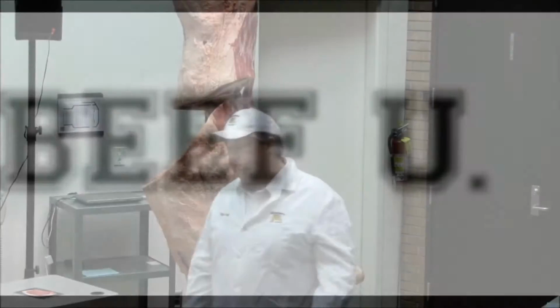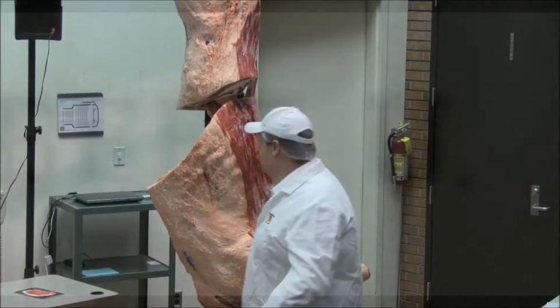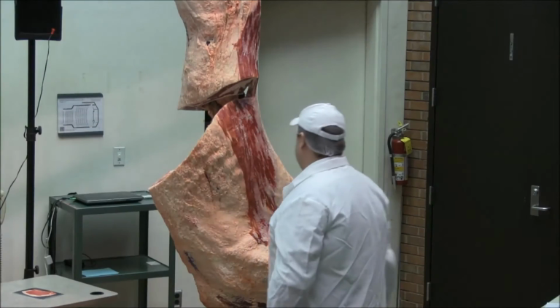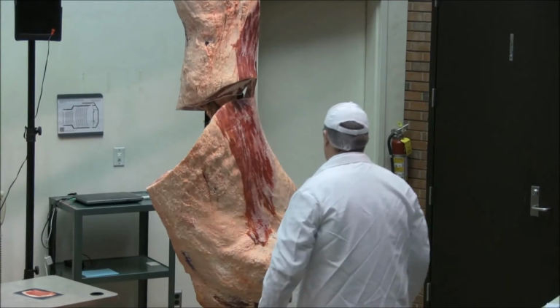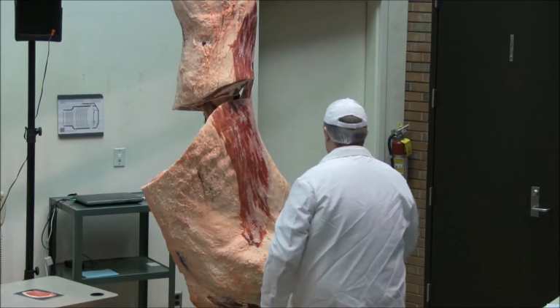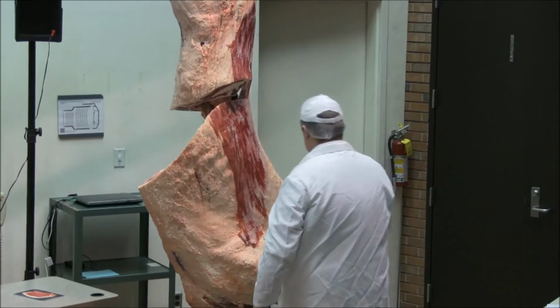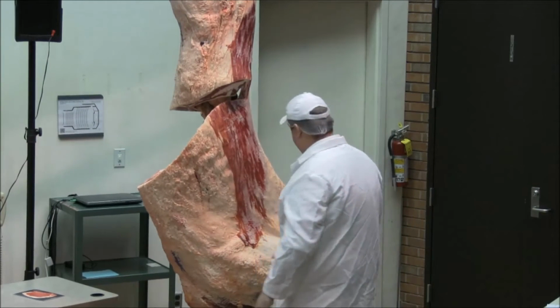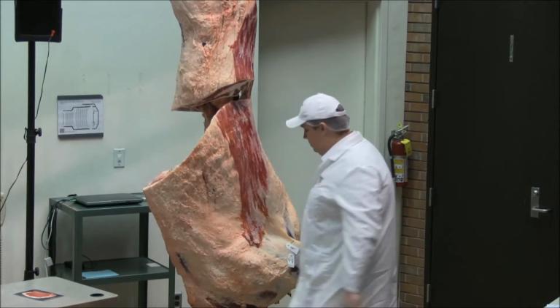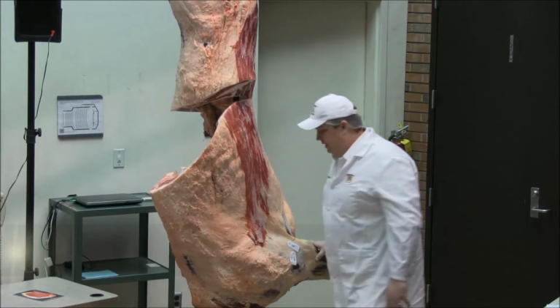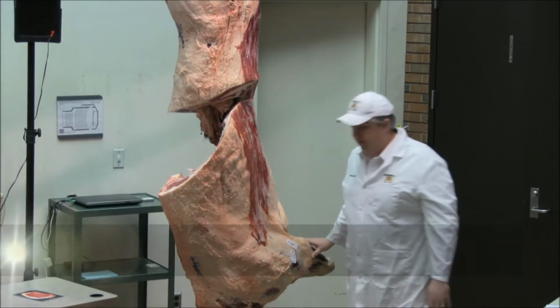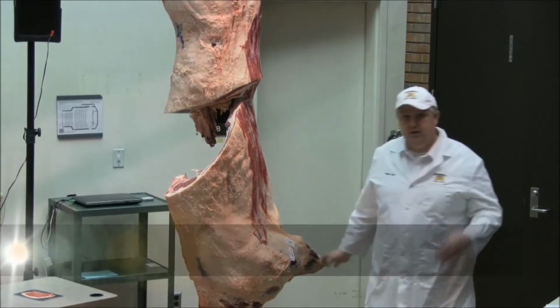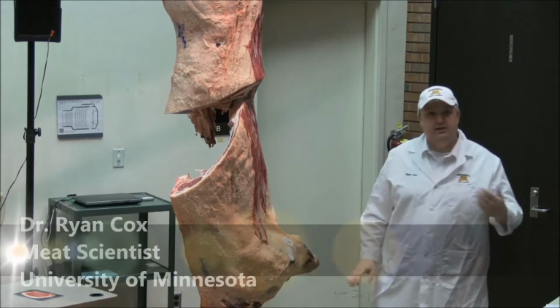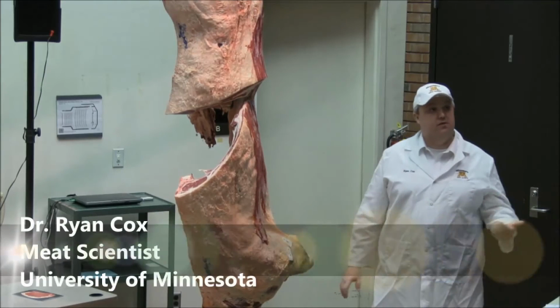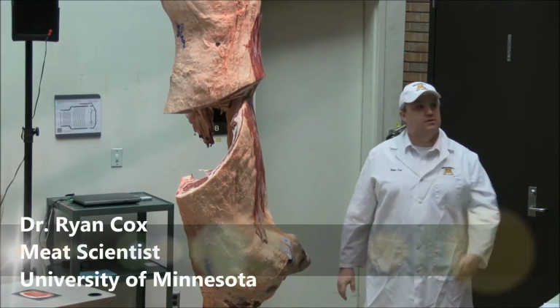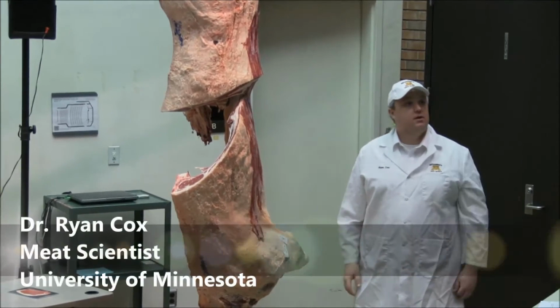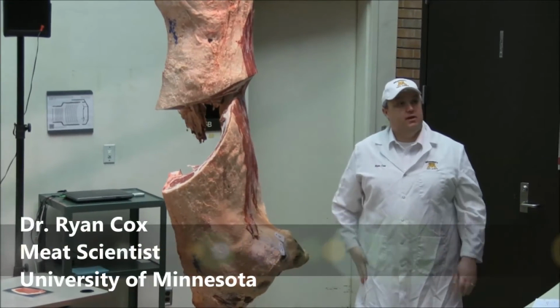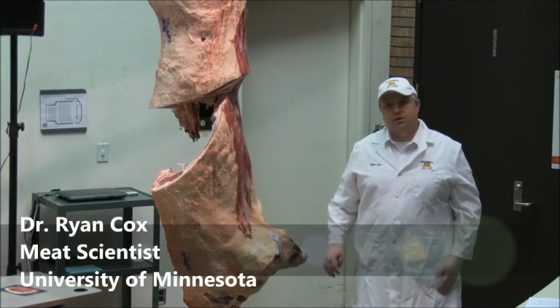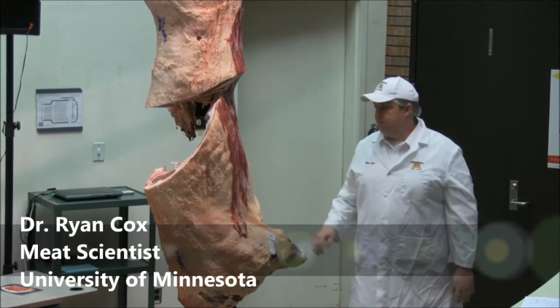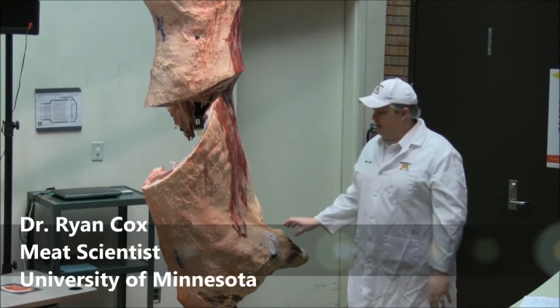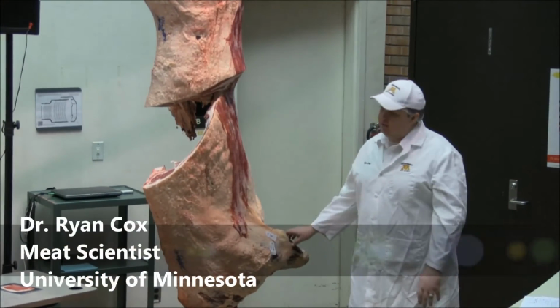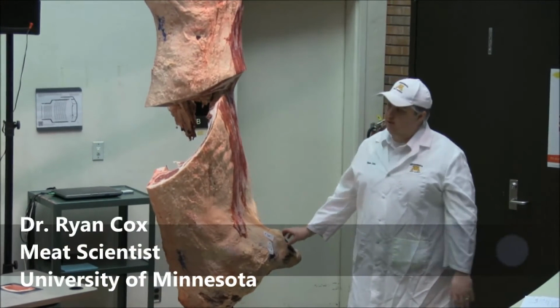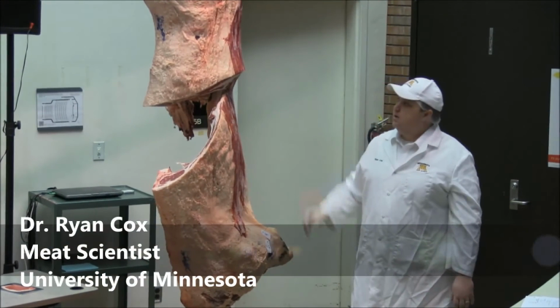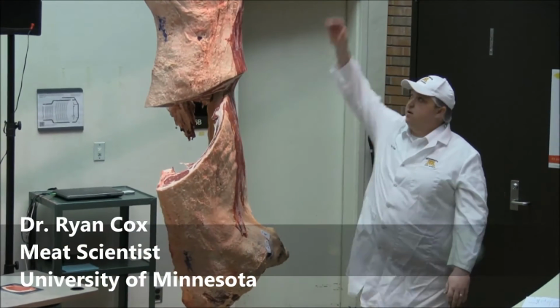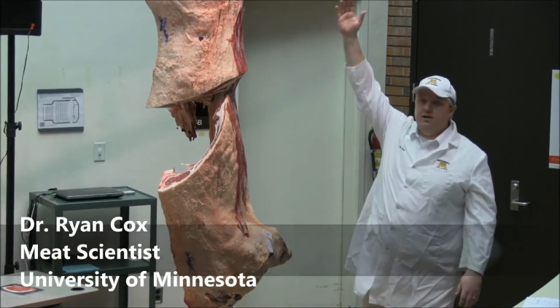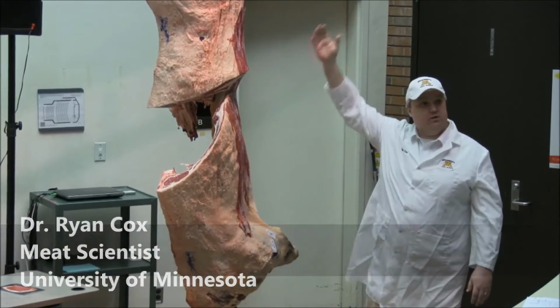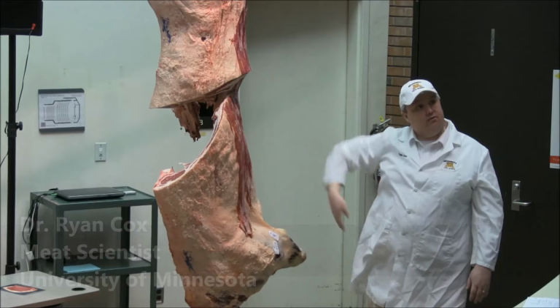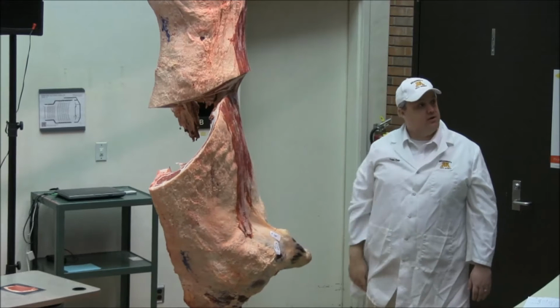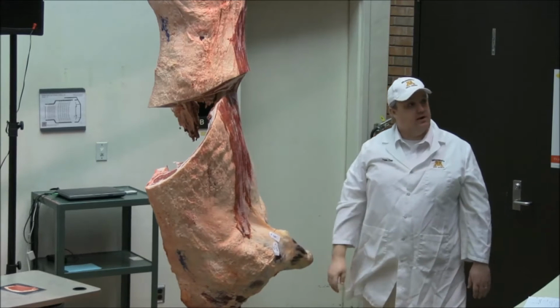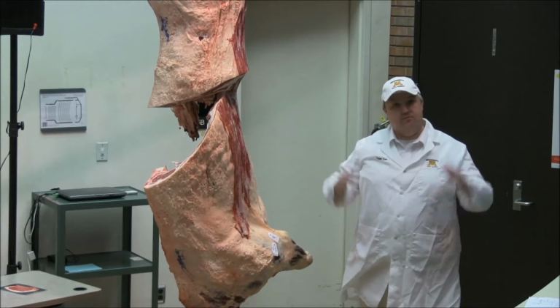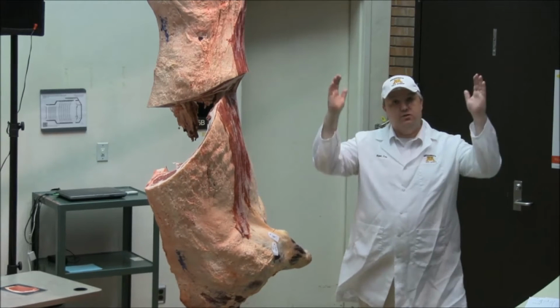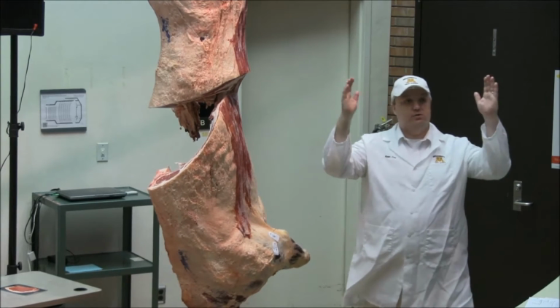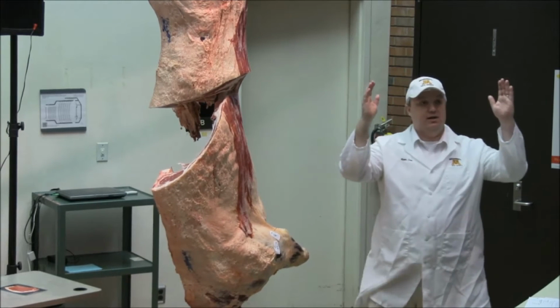When we go to fabricating this, we're going to do a couple things. We're going to separate based on lean and tender first — that's what we call our repeat buyers, our lean and tender. We've already done this once already. We split the carcass in half and get two equal sides.